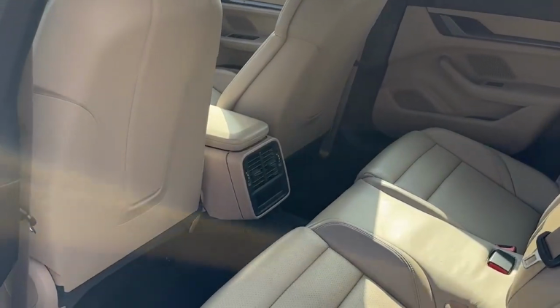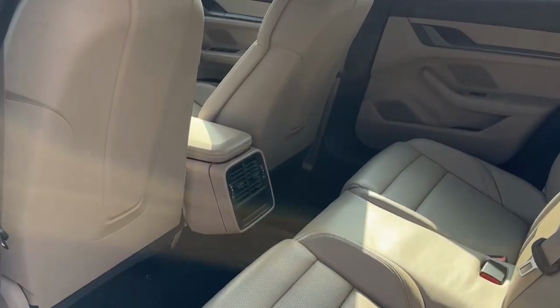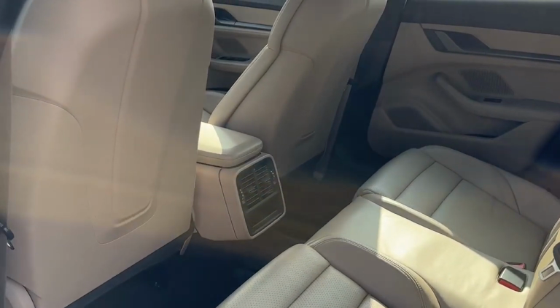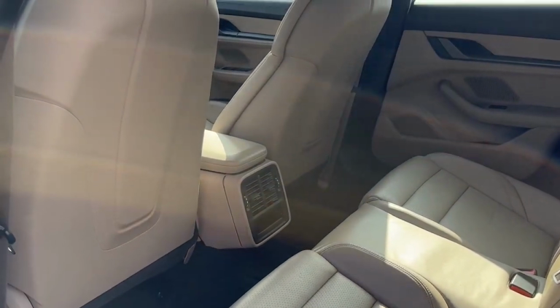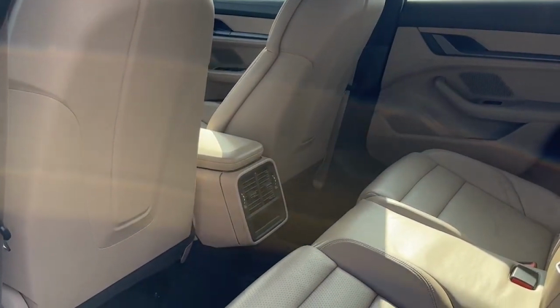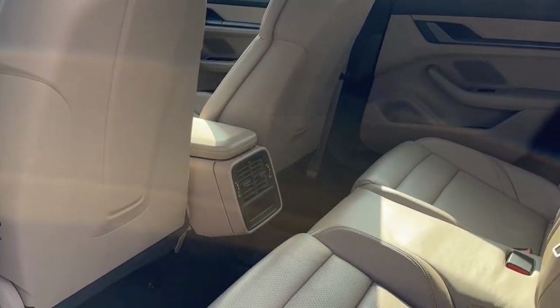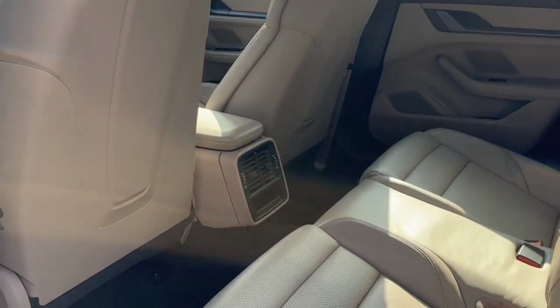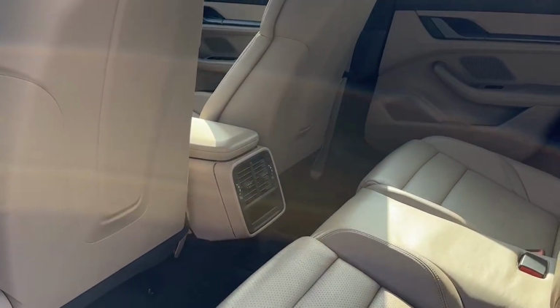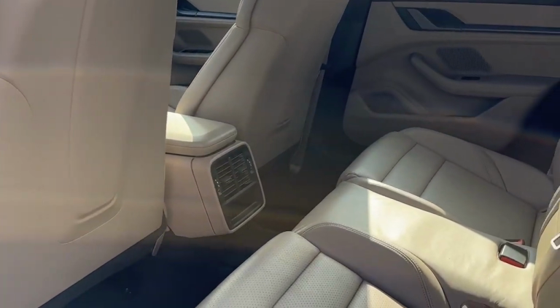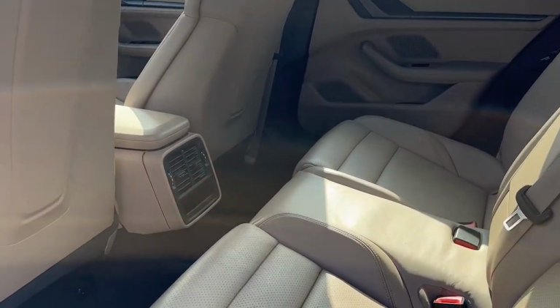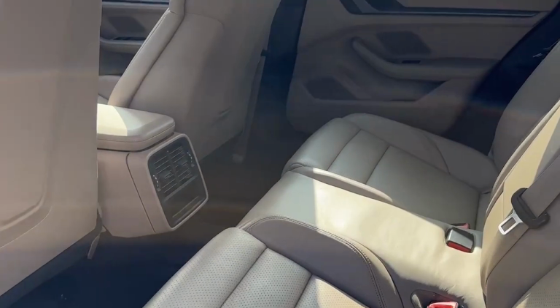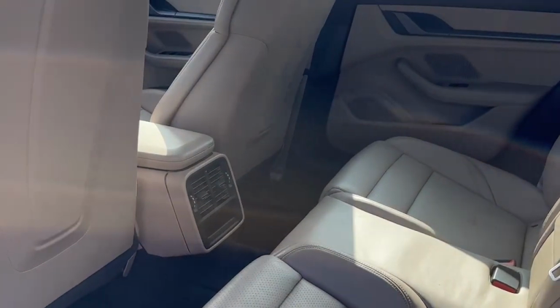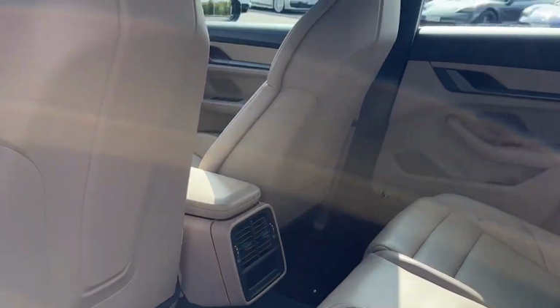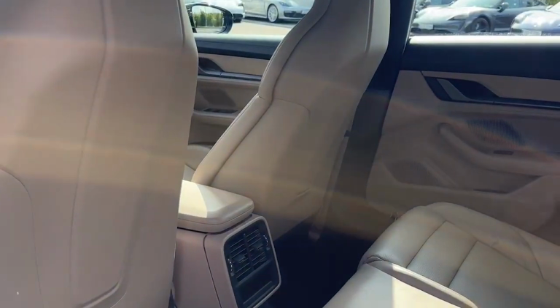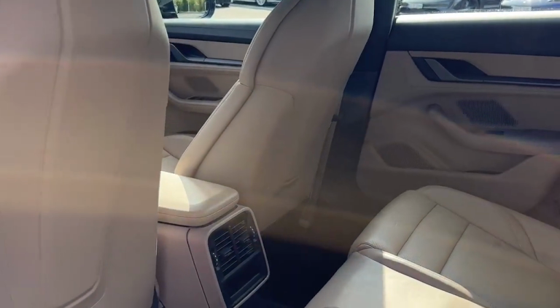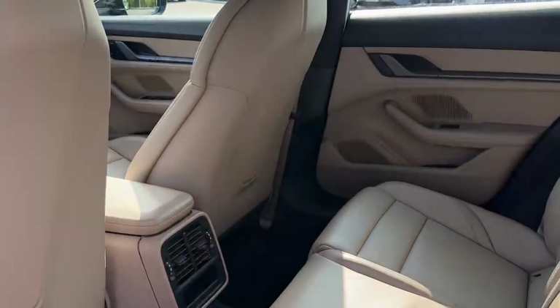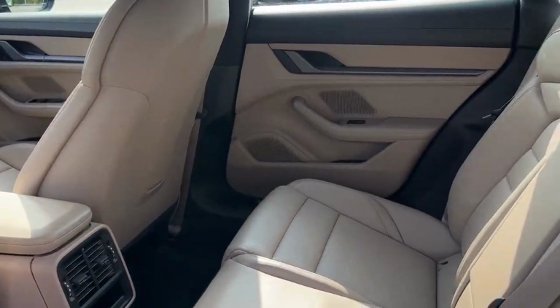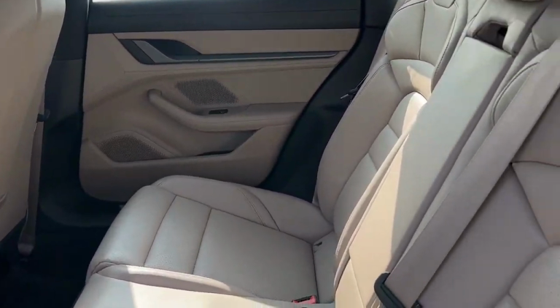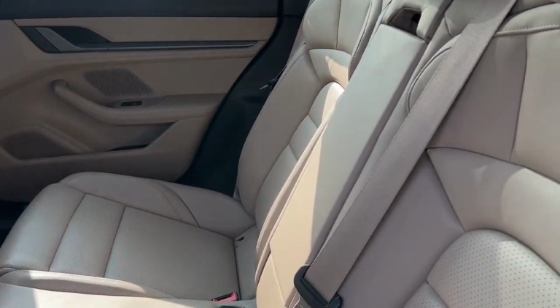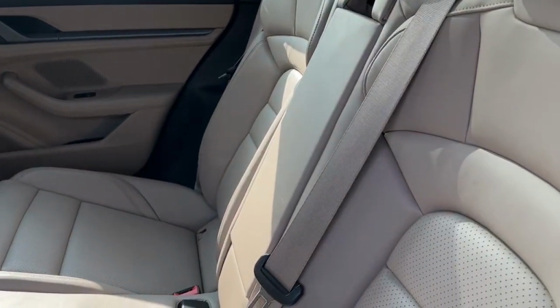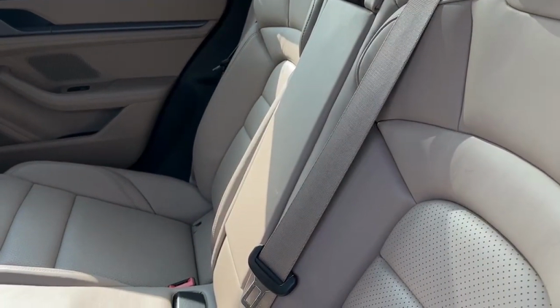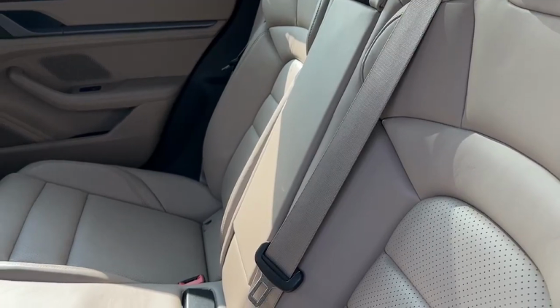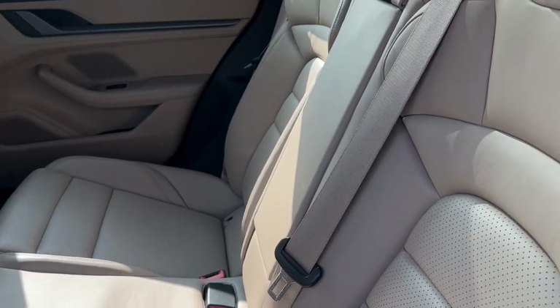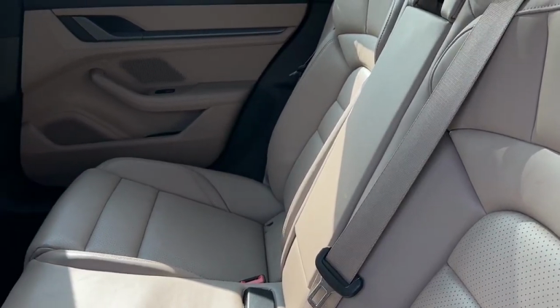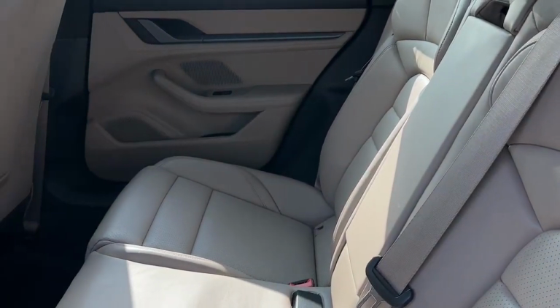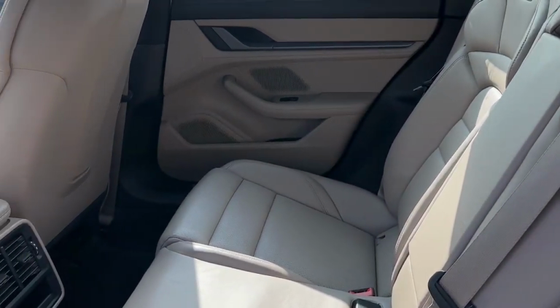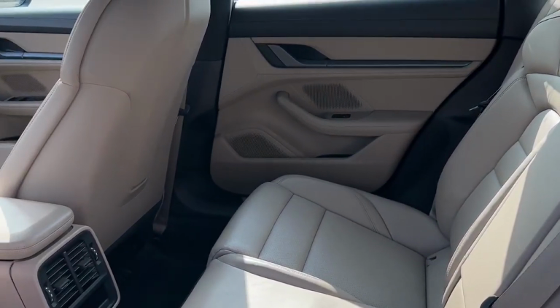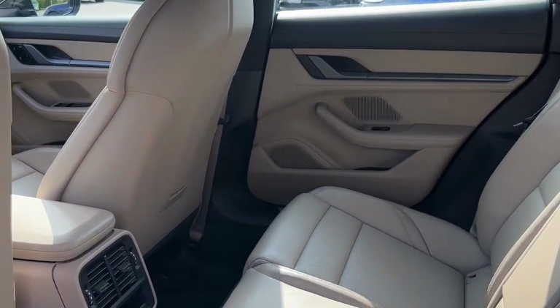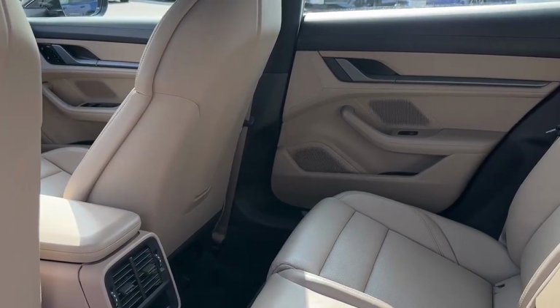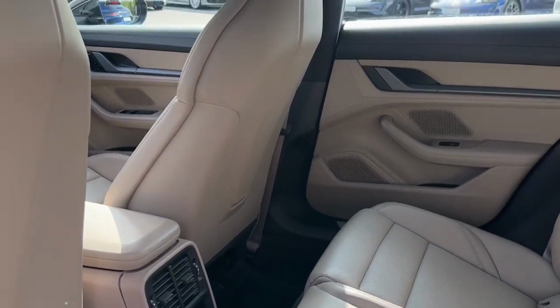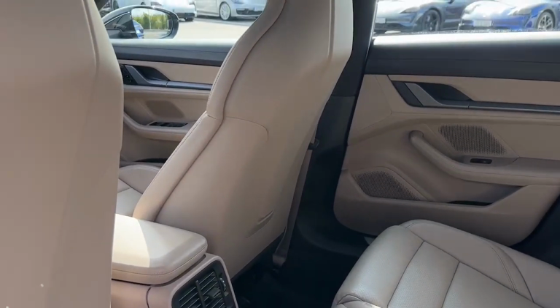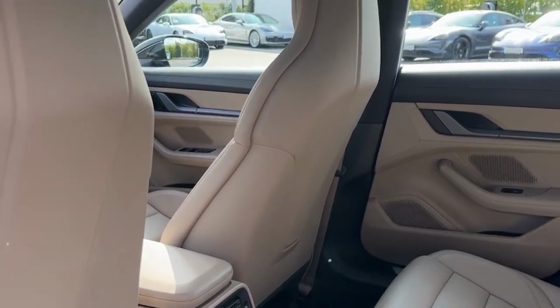This Taycan 4S has the 4 plus 1 seat configuration so we have the three seats in the back and two in the front. The chalk beige seat belts which go really nice with the two-tone leather interior that's in black and chalk beige.